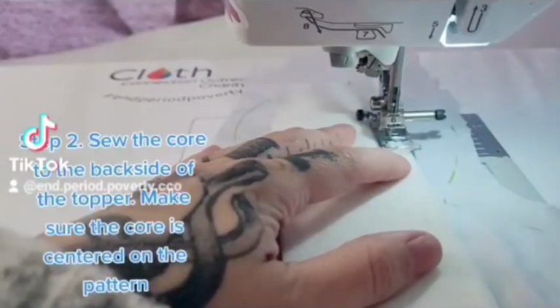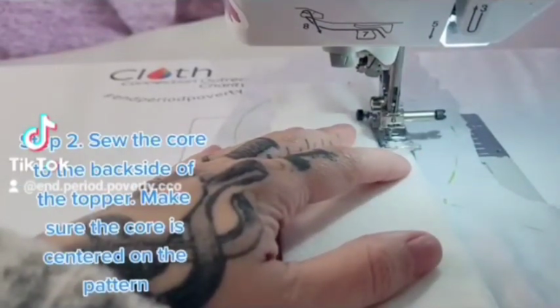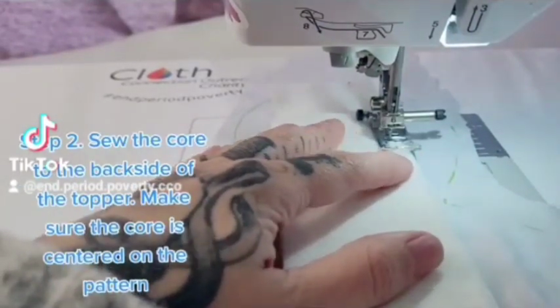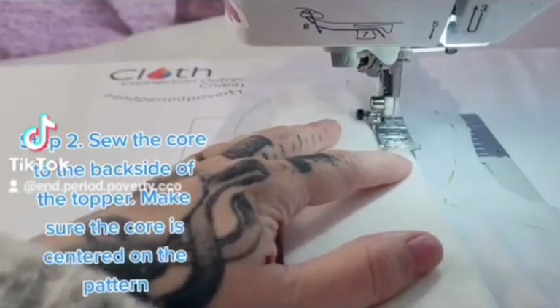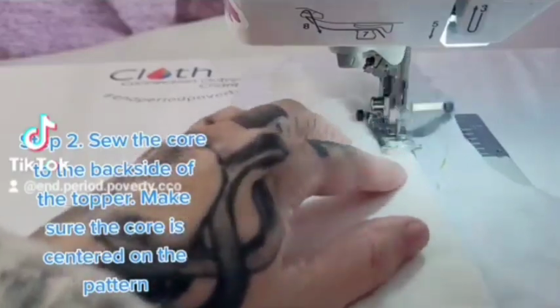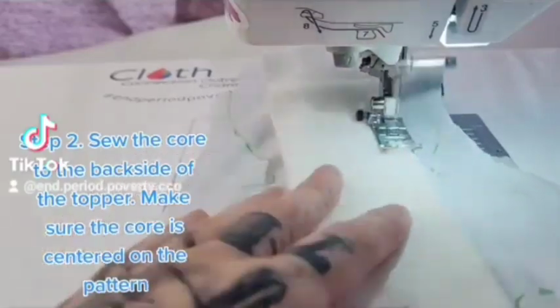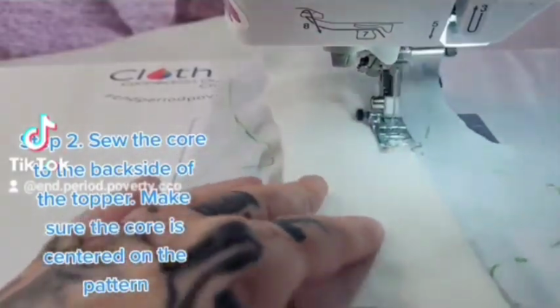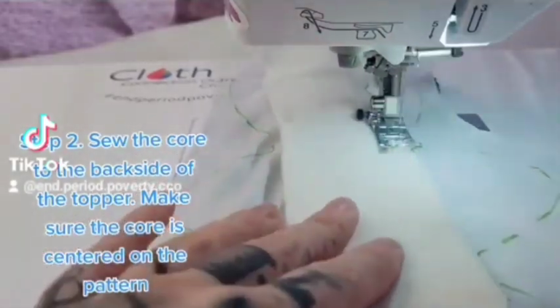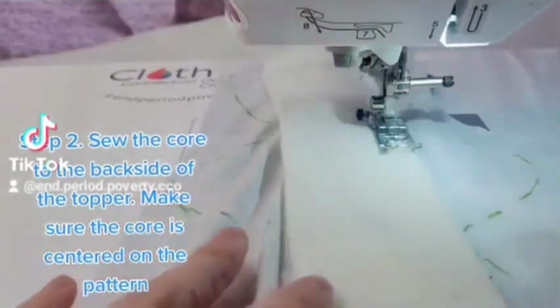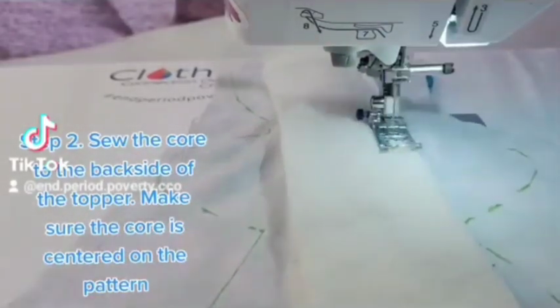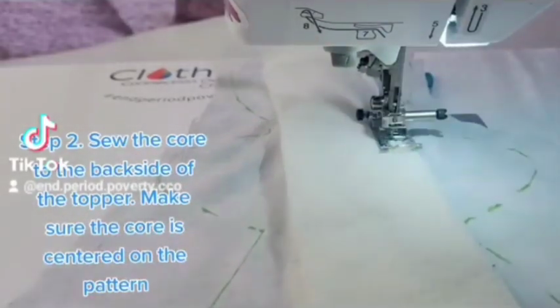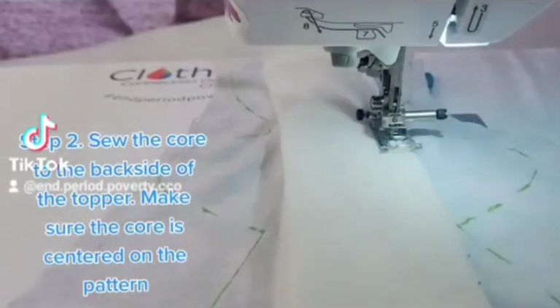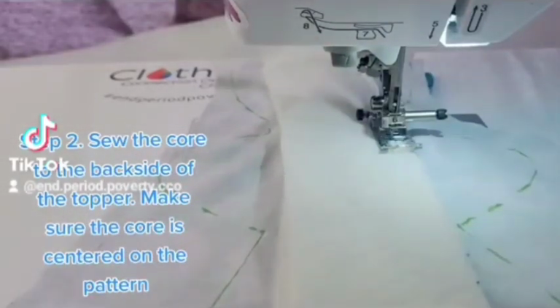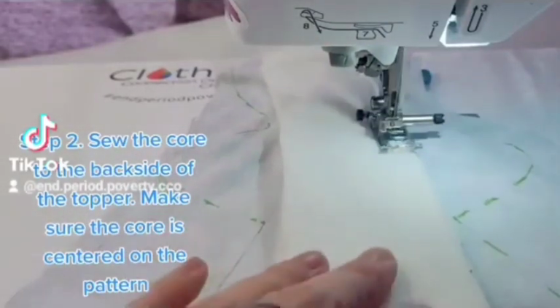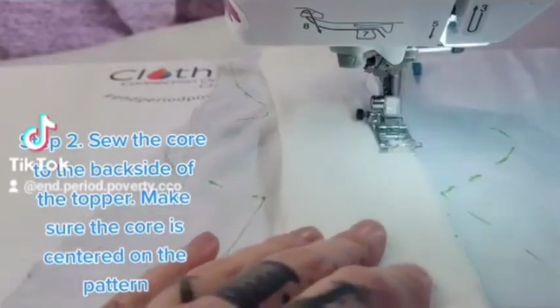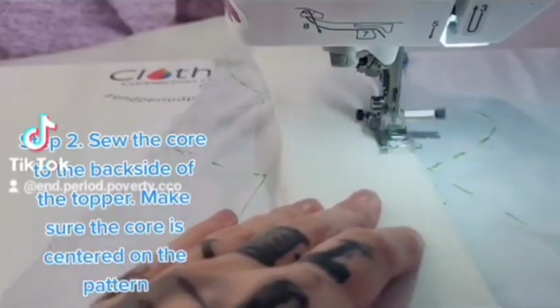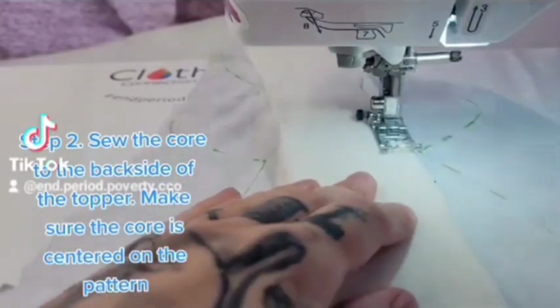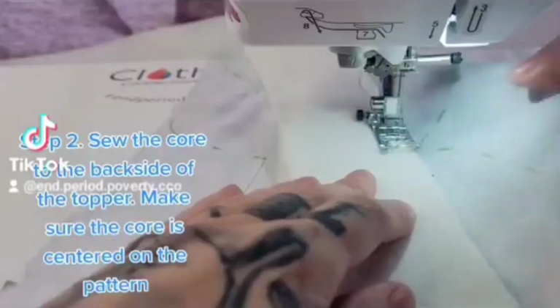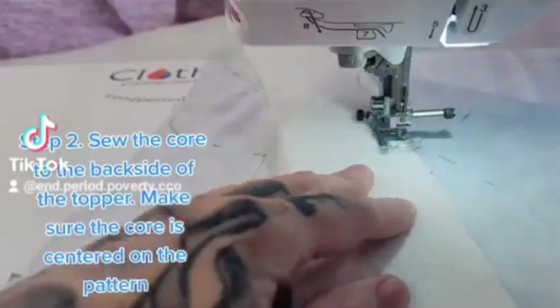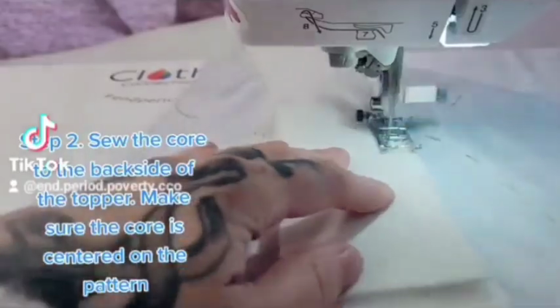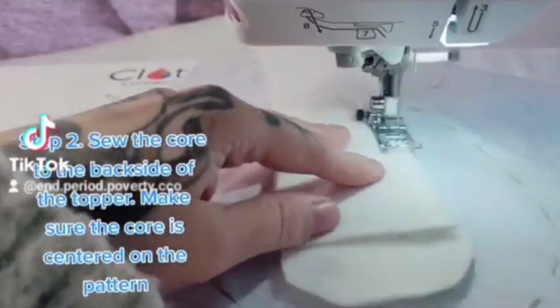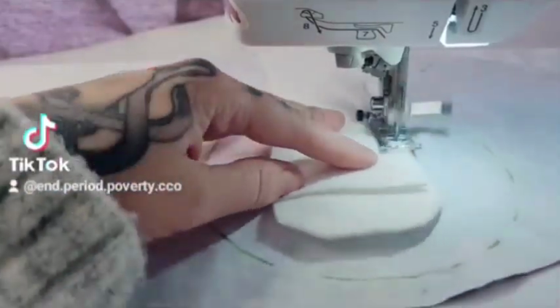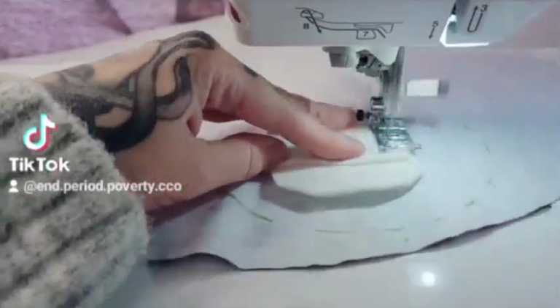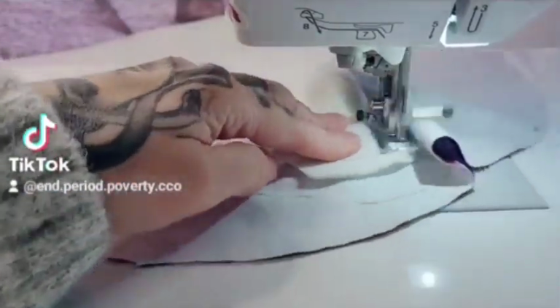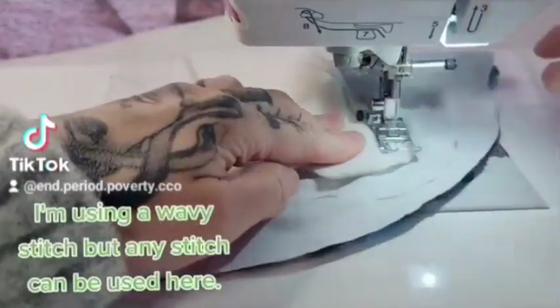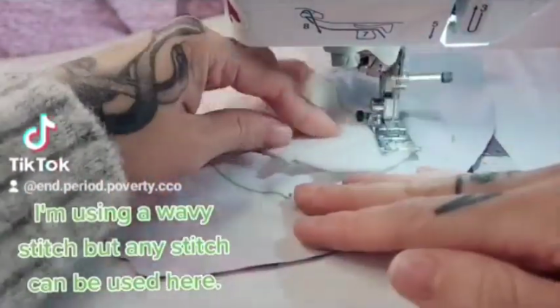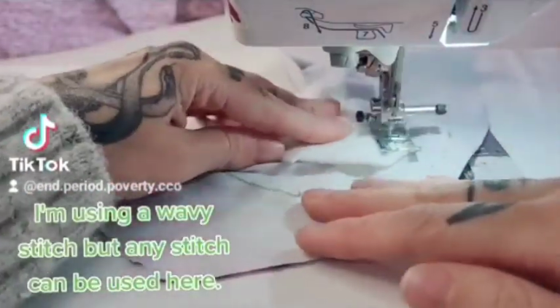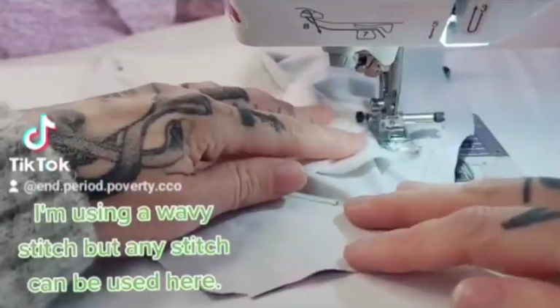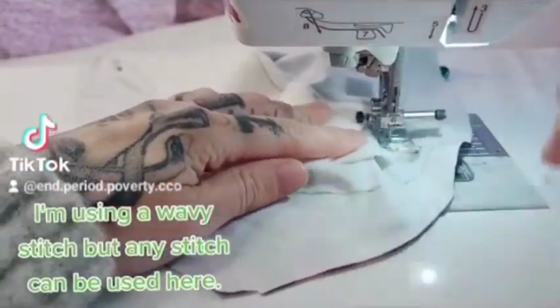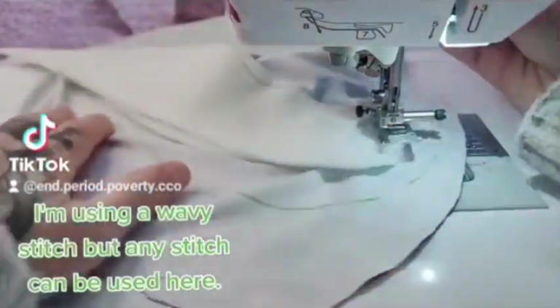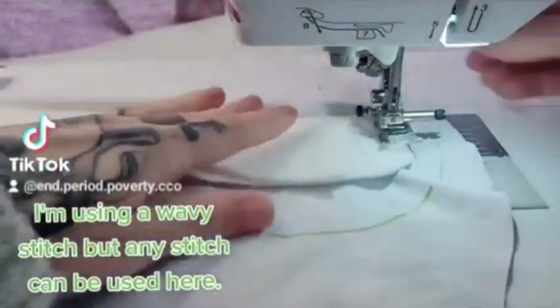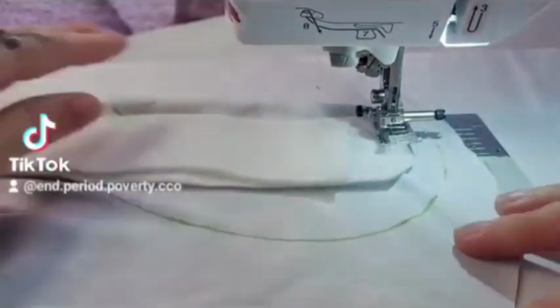Step 2. Sew the core to the back side of the topper. Make sure the core is centered on the pattern. I'm using a wavy stitch, but any stitch can be used here.